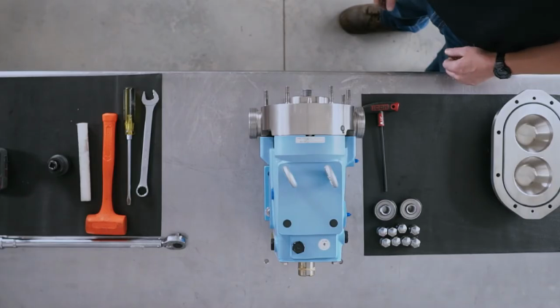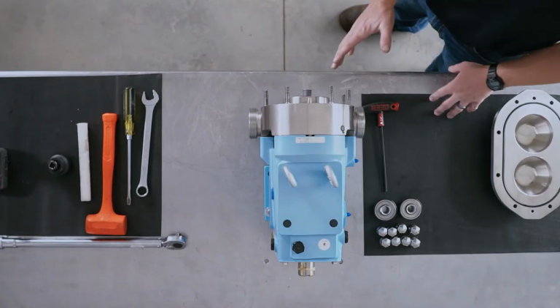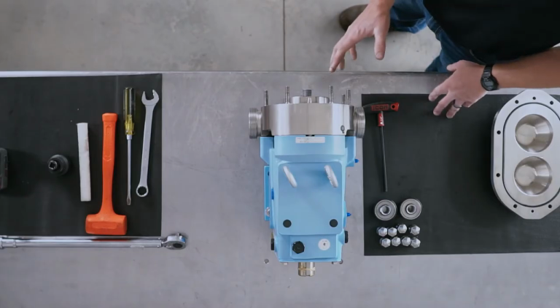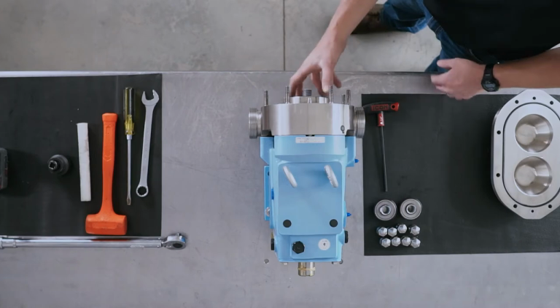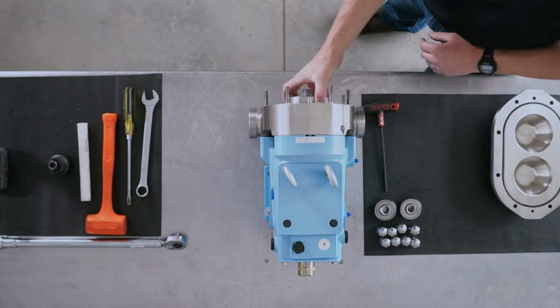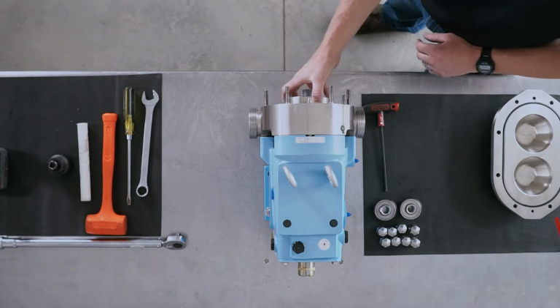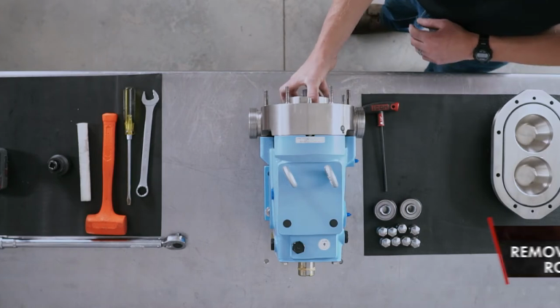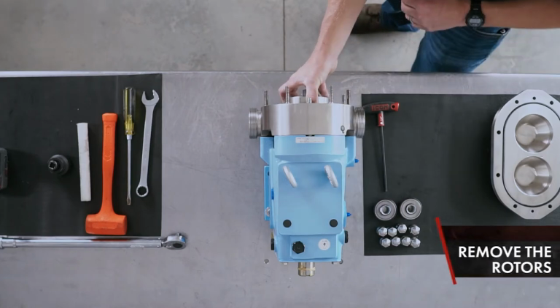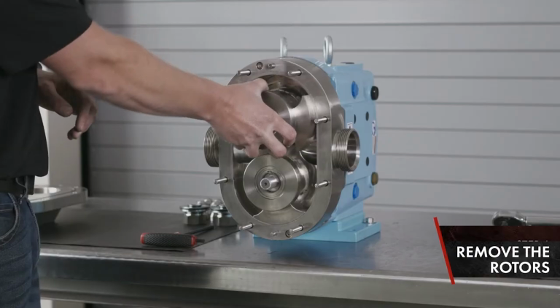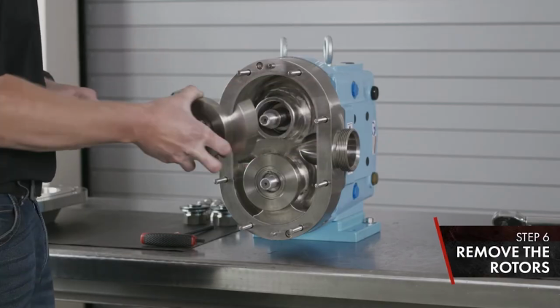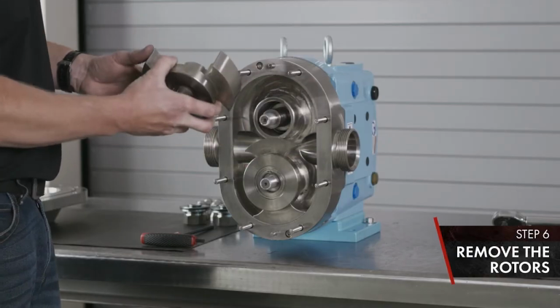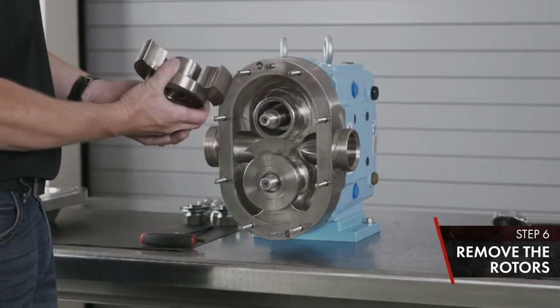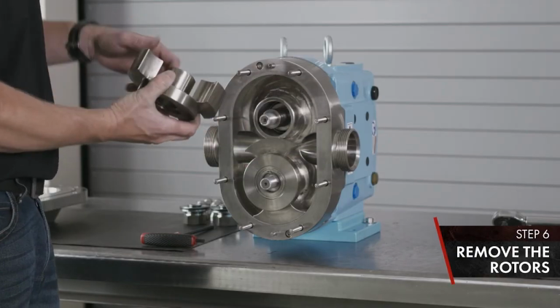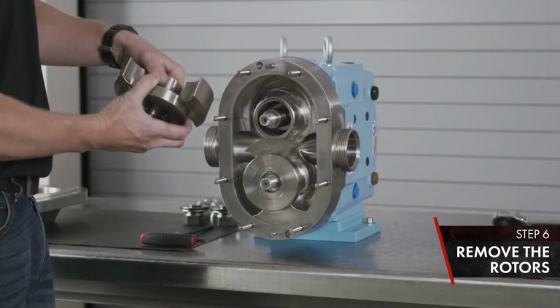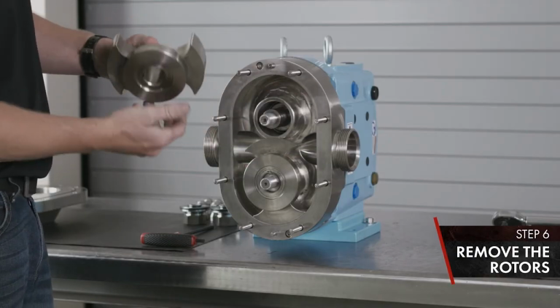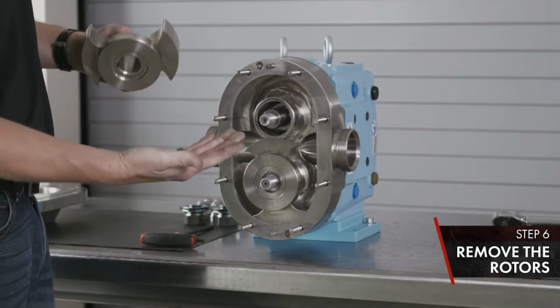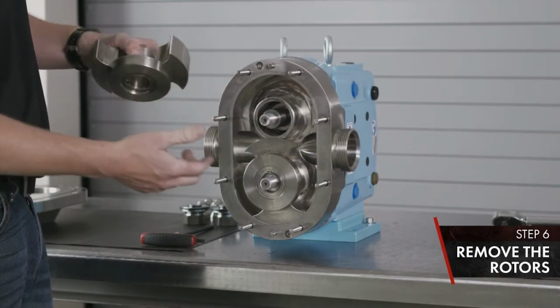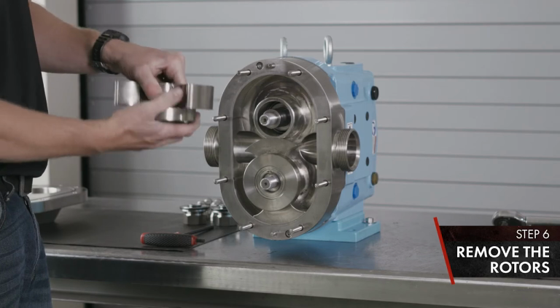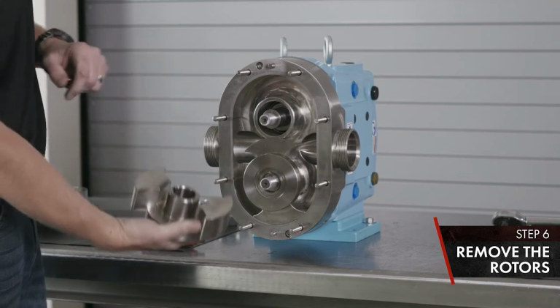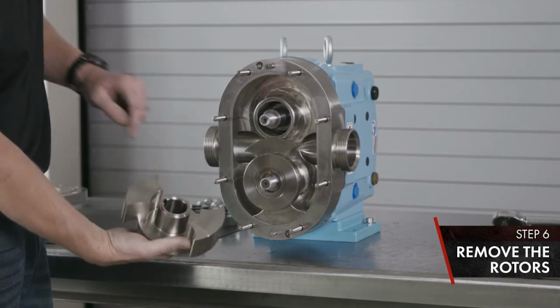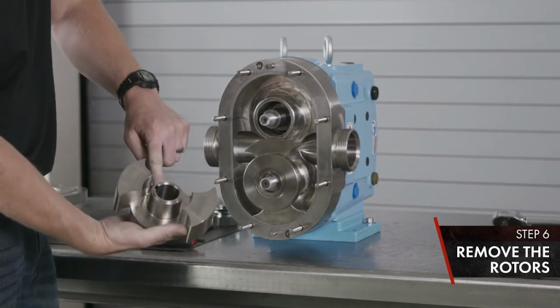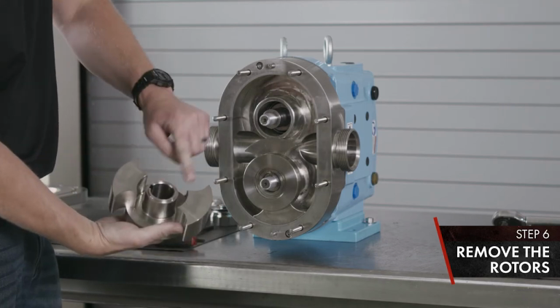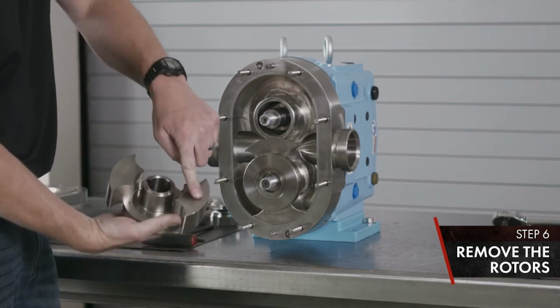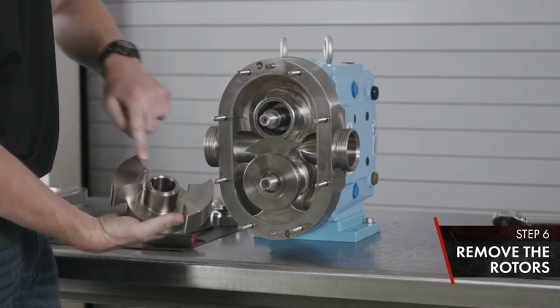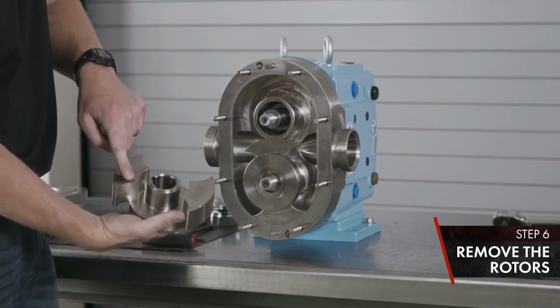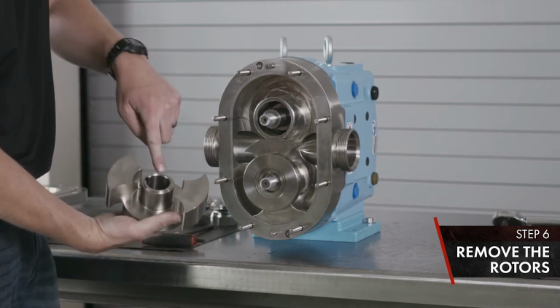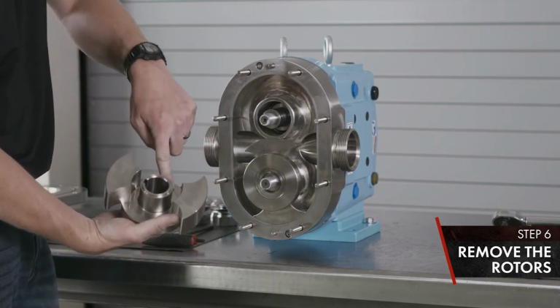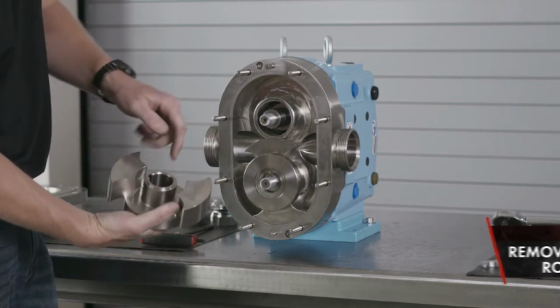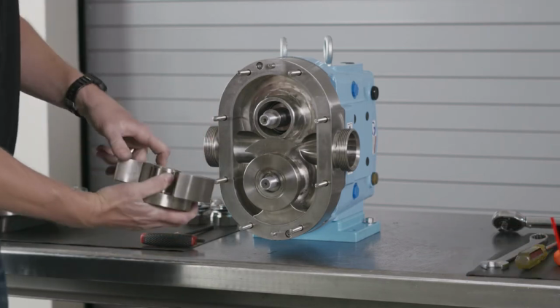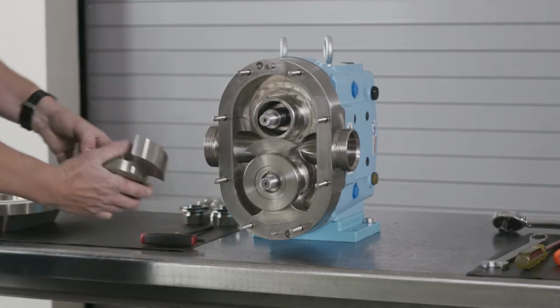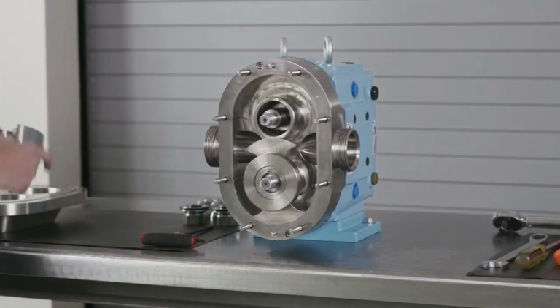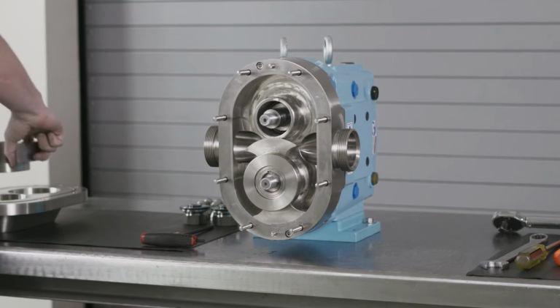Once your jam nuts are removed, you can remove the rotors — slide them straight off the shaft and catch your key. Inspect your rotor for damage at the wing tips and inside the hub, then set them in the cover.